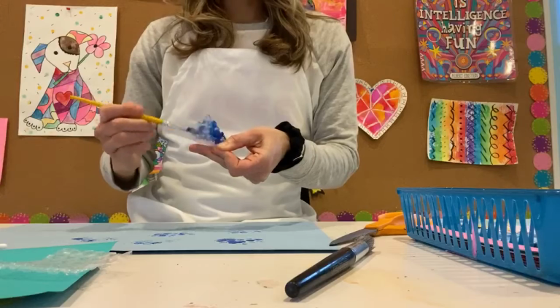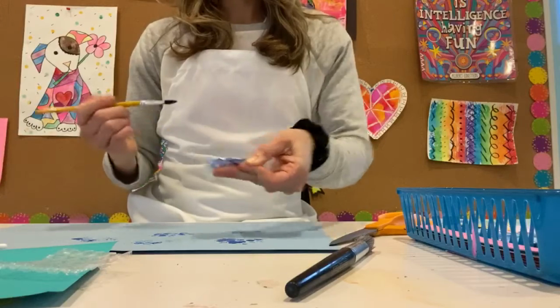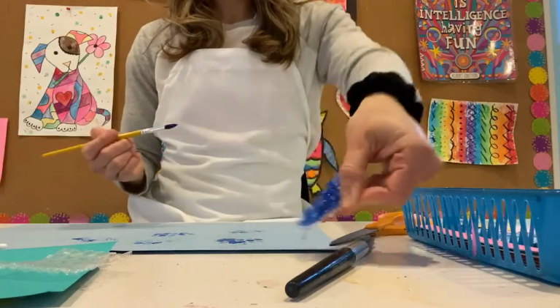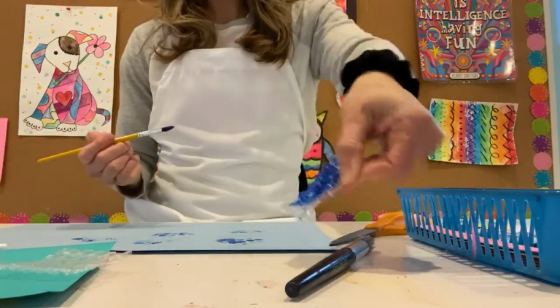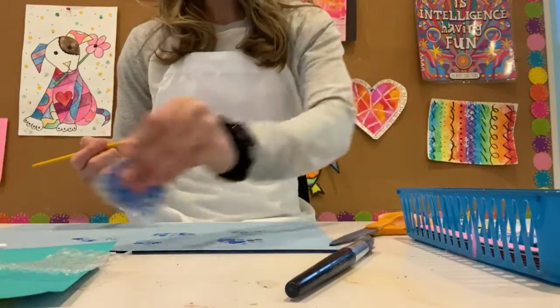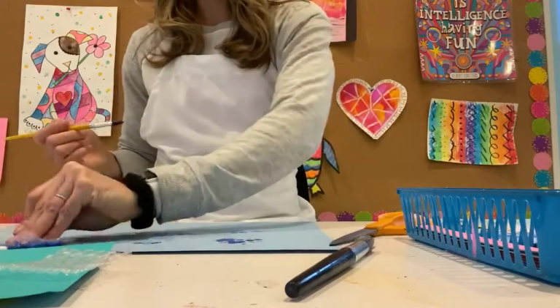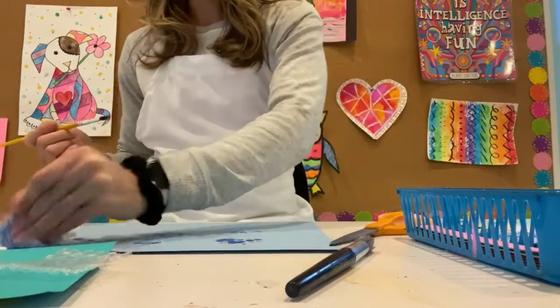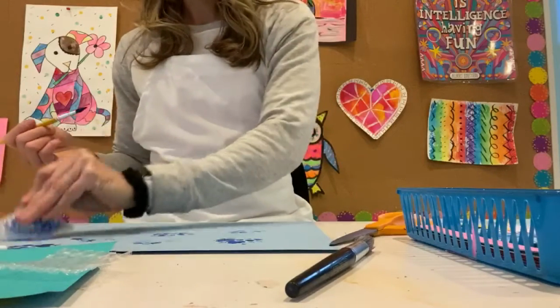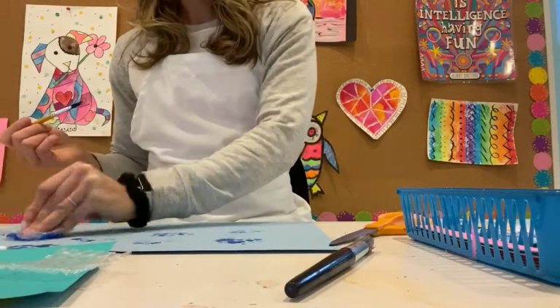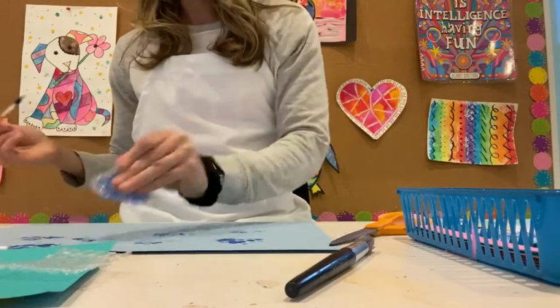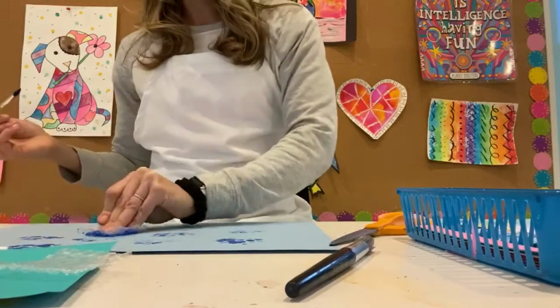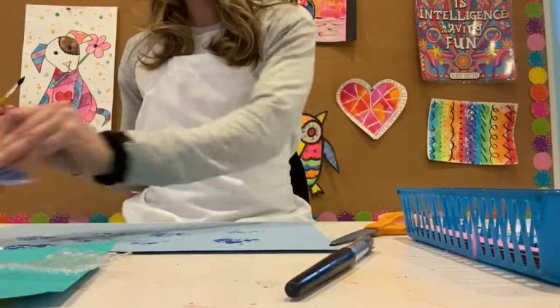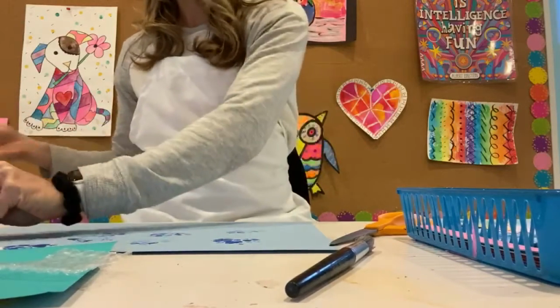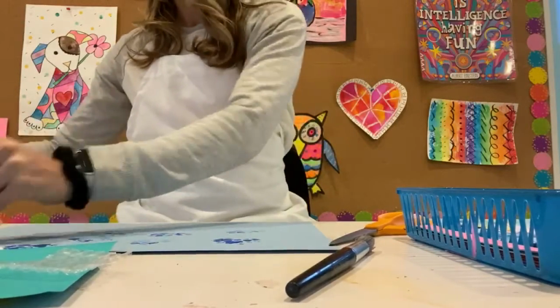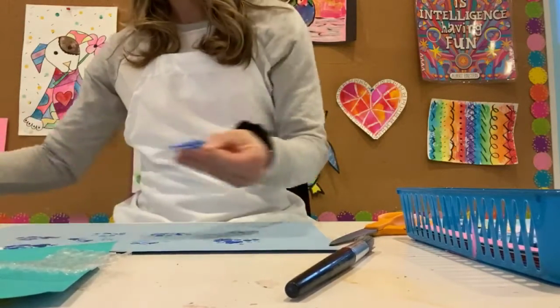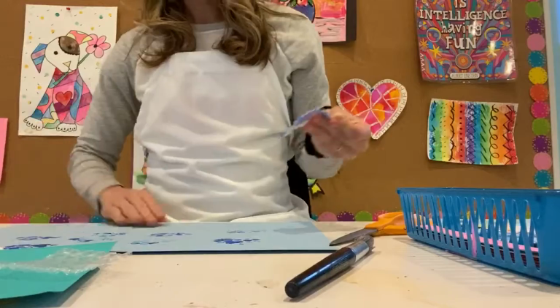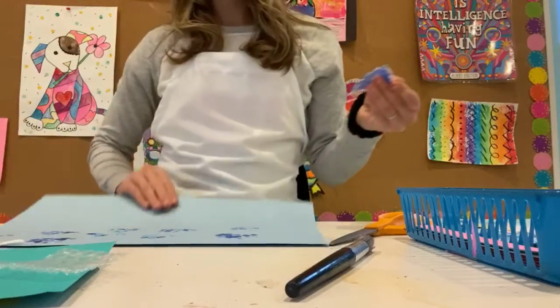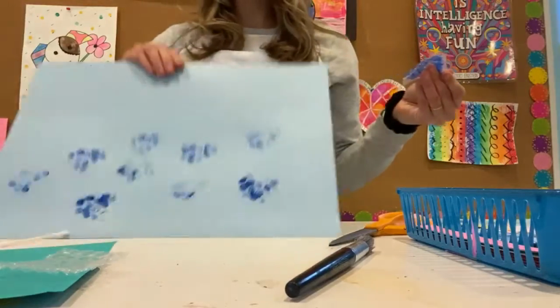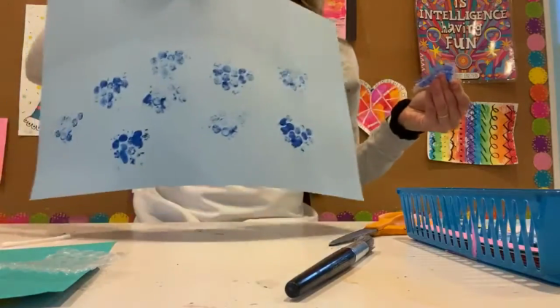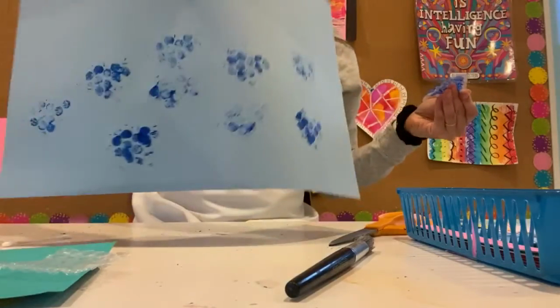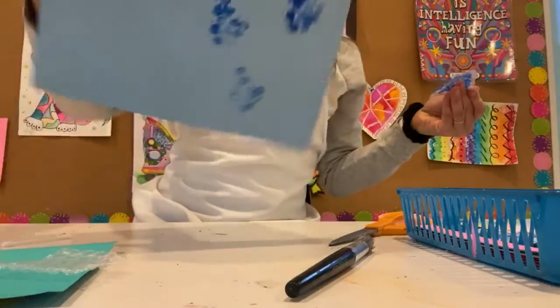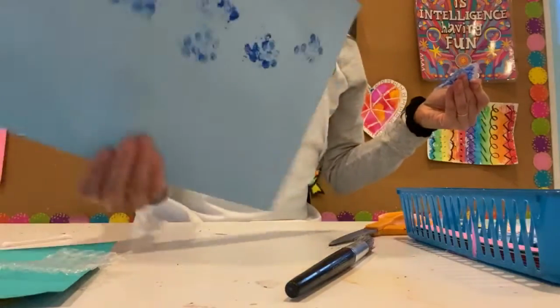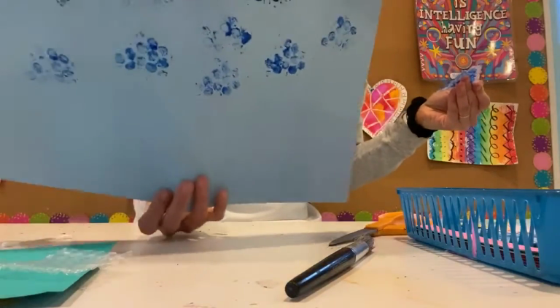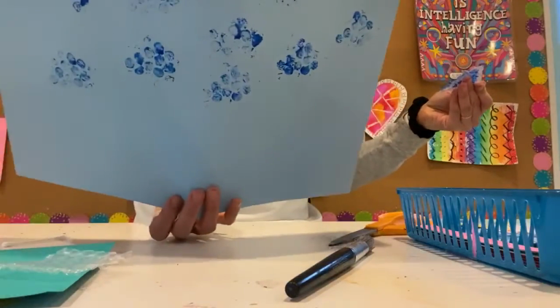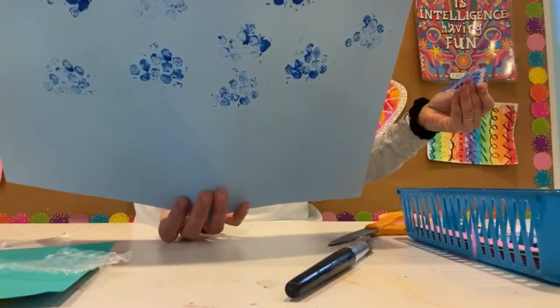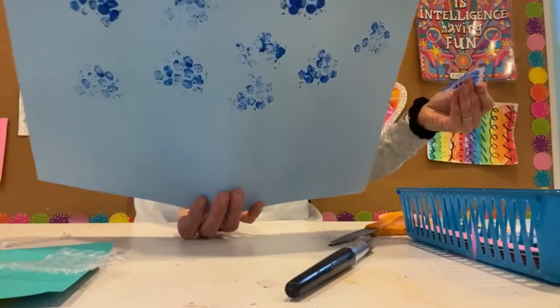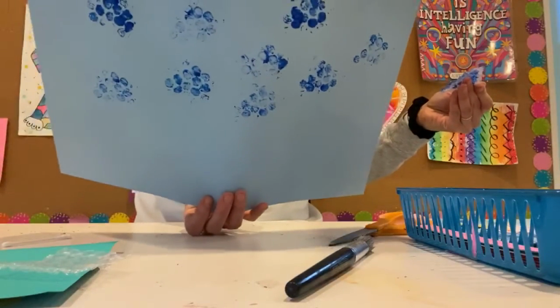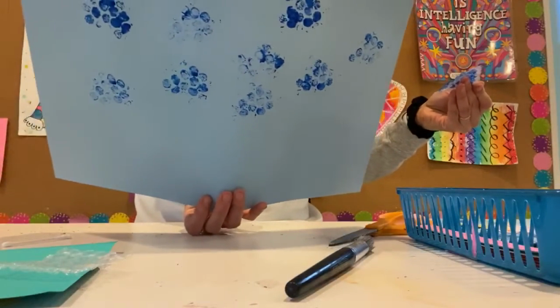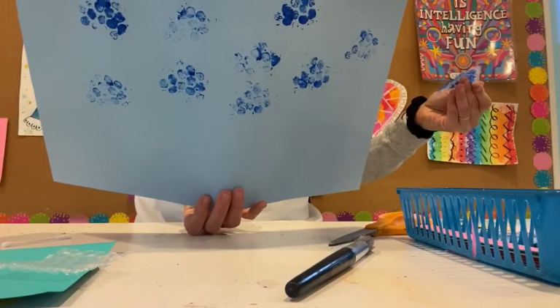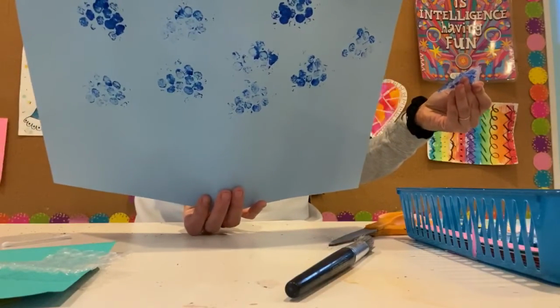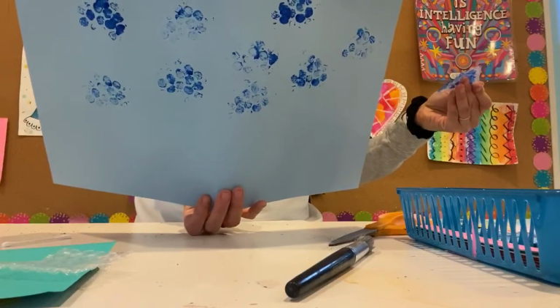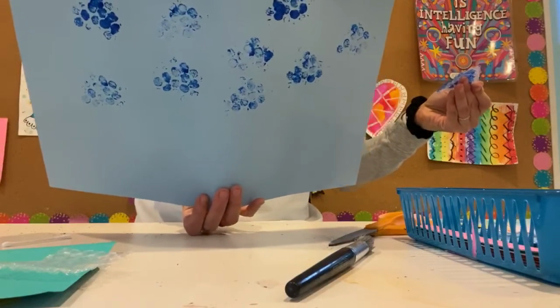So again, just painting, putting it down, and stamping to get that kind of bubbly looking water effect.